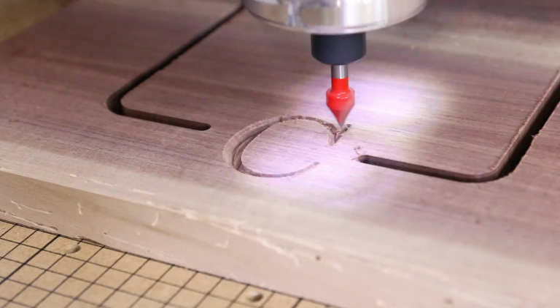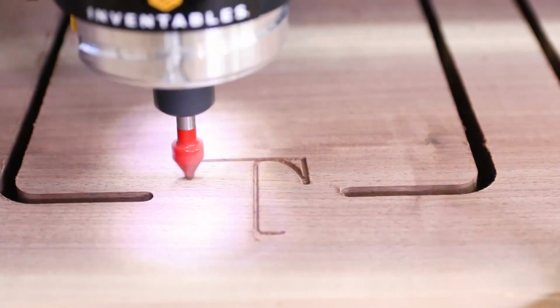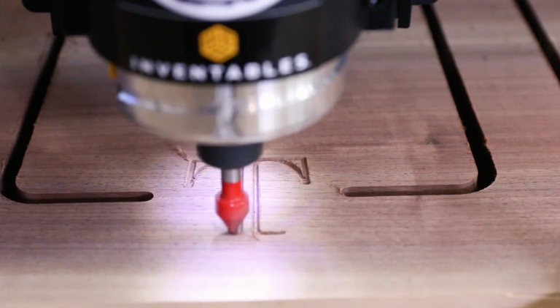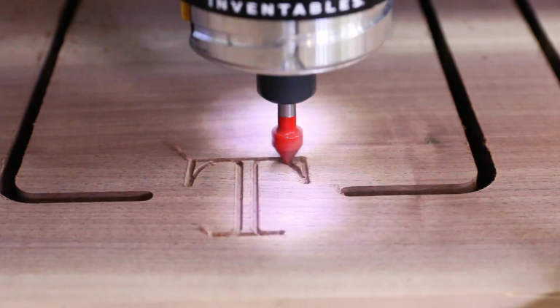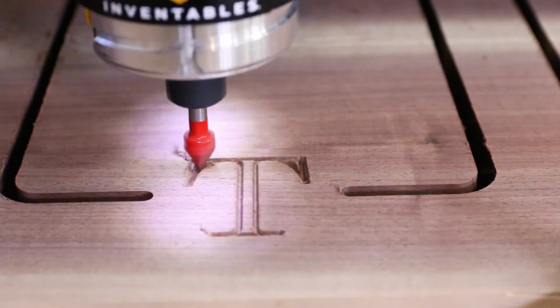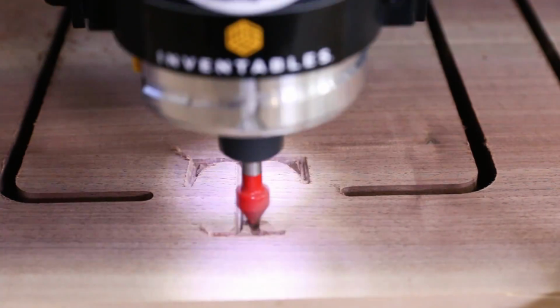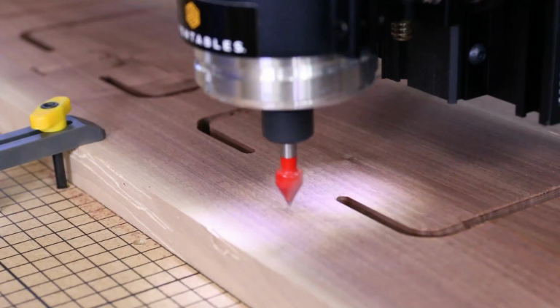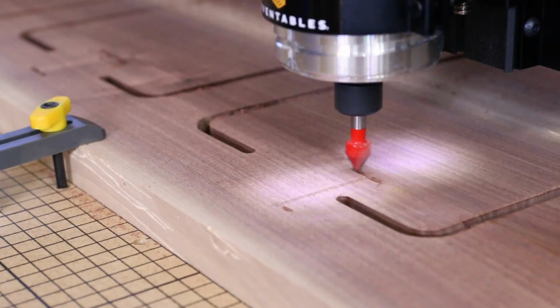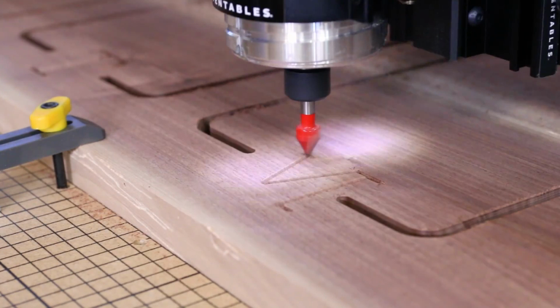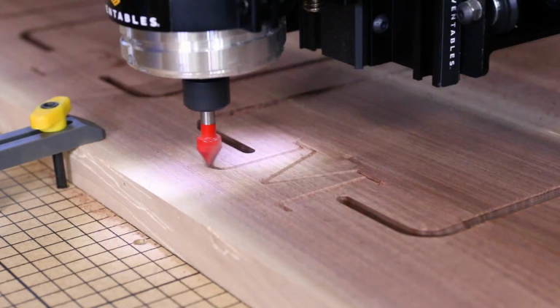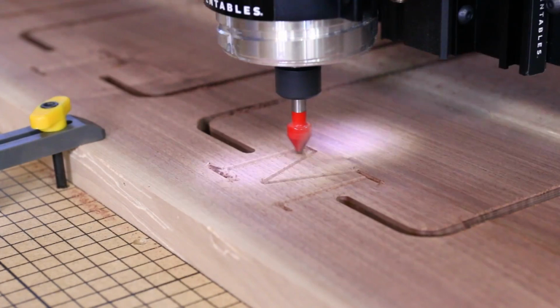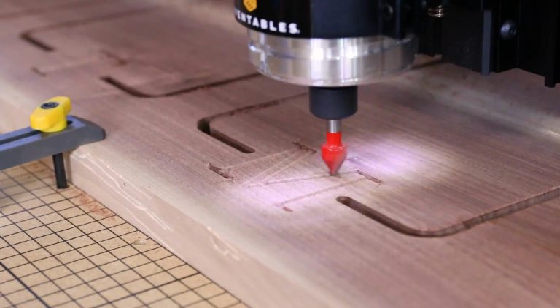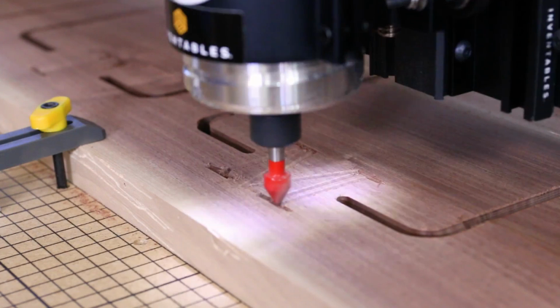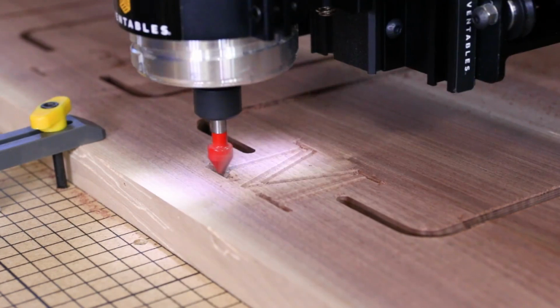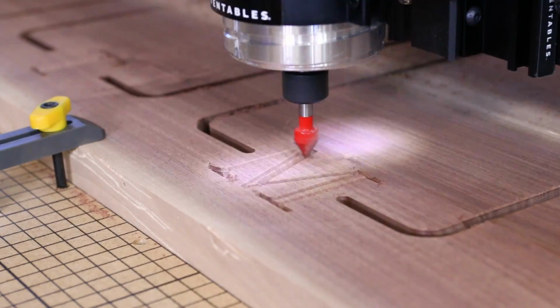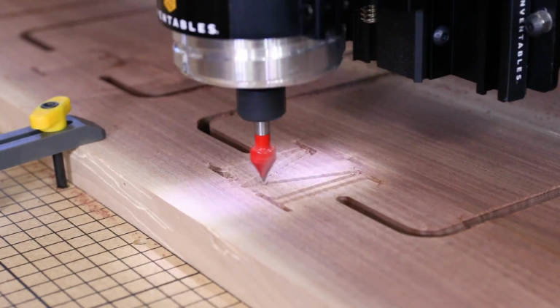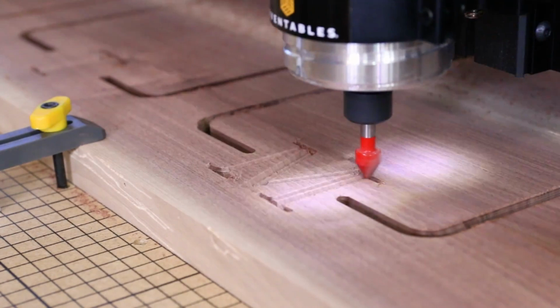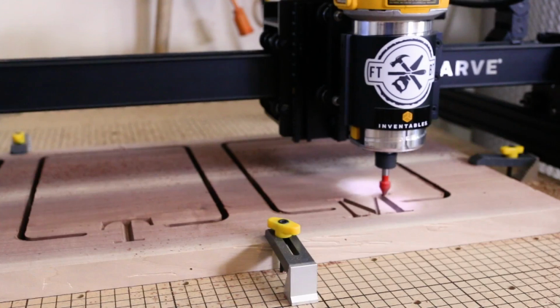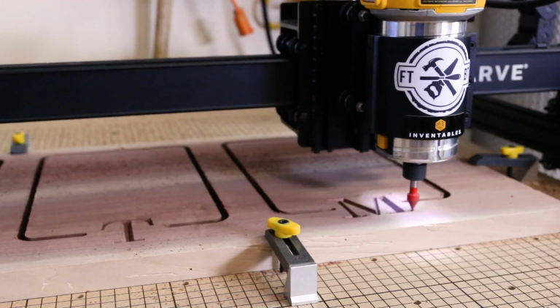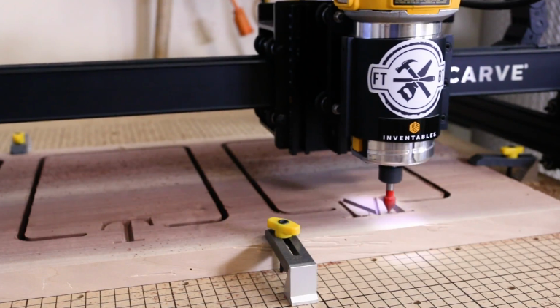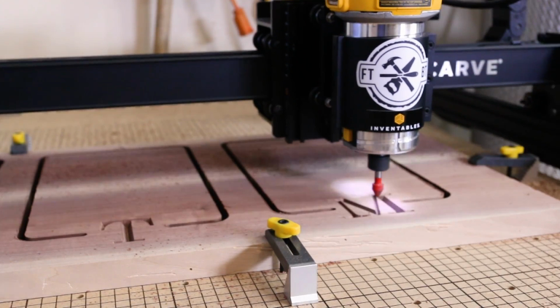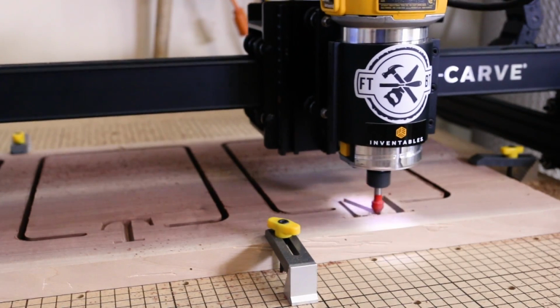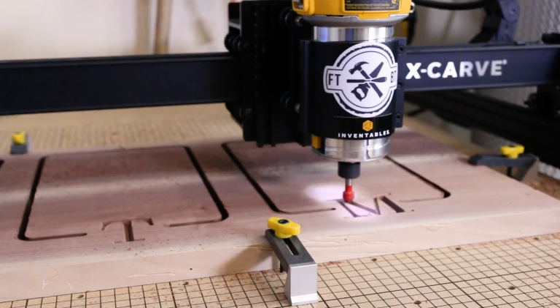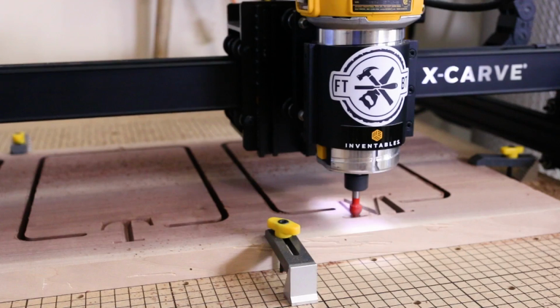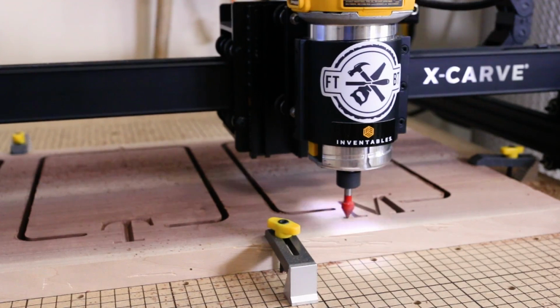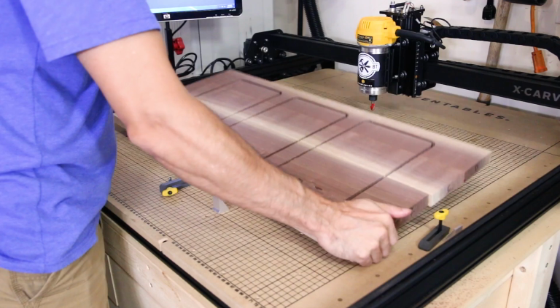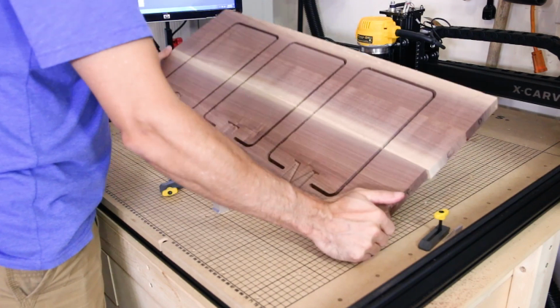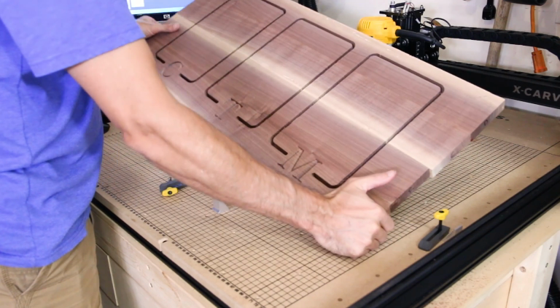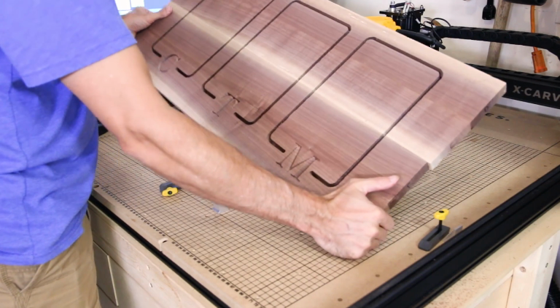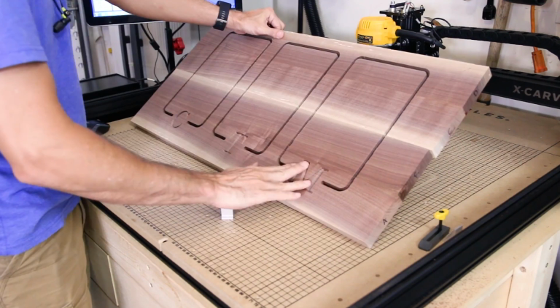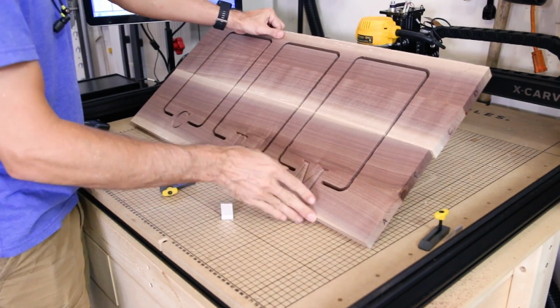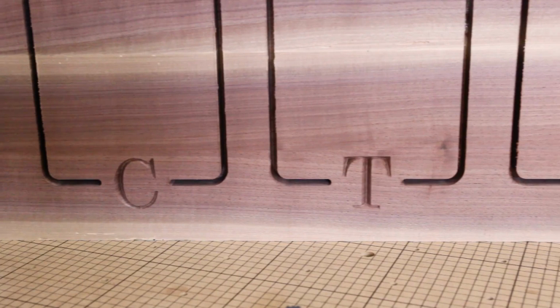After the spiral bit passes were finished, I changed the bit over to the 60-degree v-bit and re-zeroed the X-Carve. It's really mesmerizing to watch the CNC do its thing with a good bit, and this is the perfect application to use CNC, as doing this cleanly by hand would be nearly impossible for me.